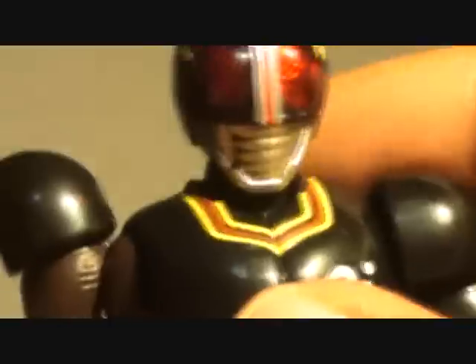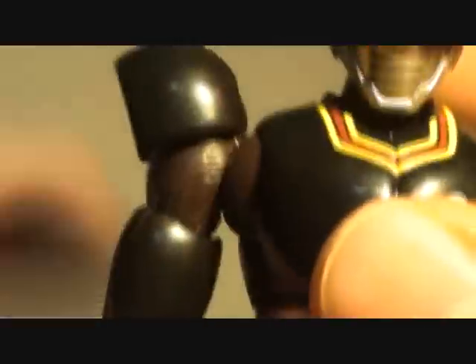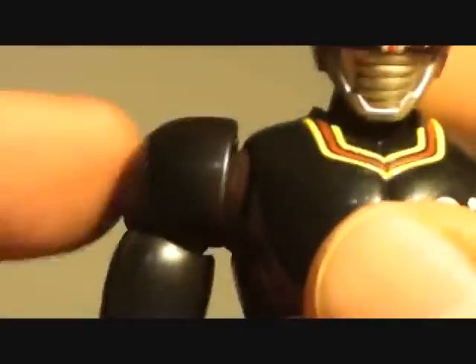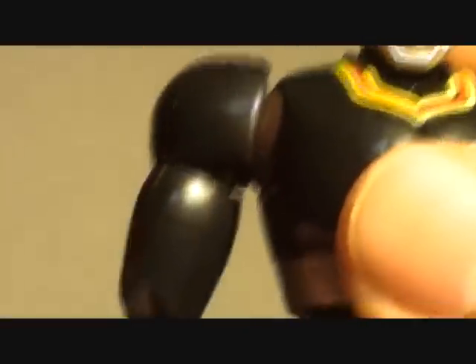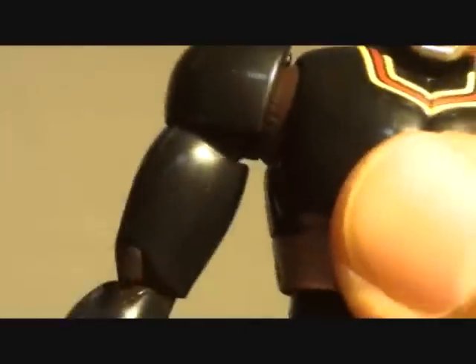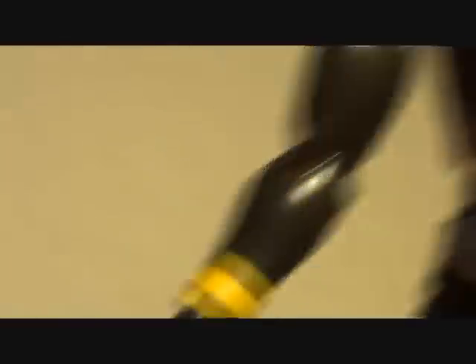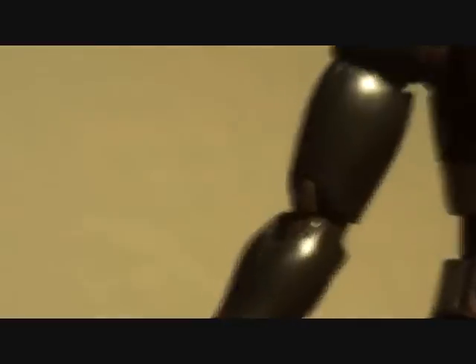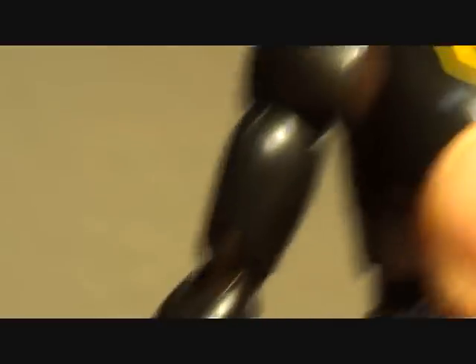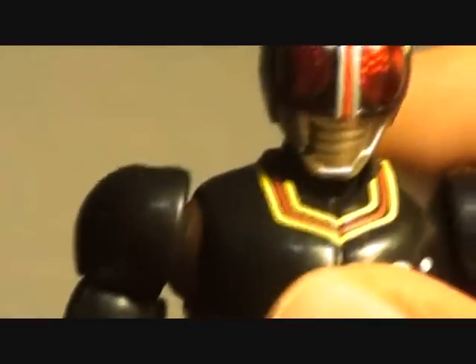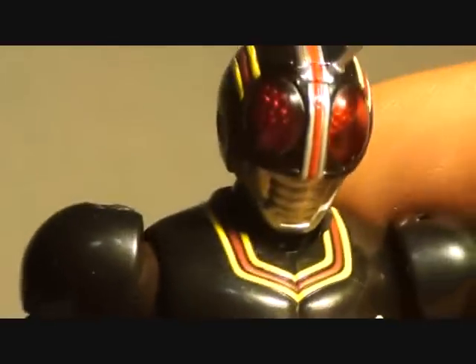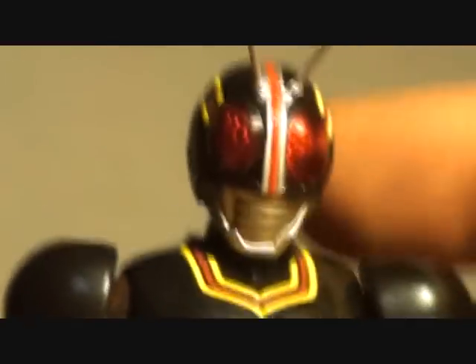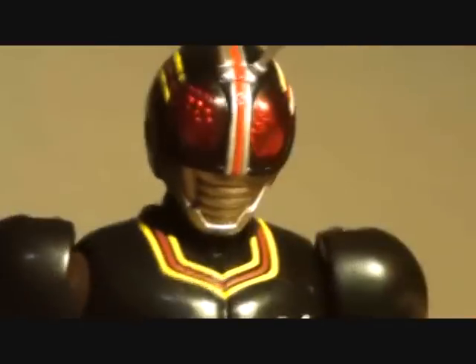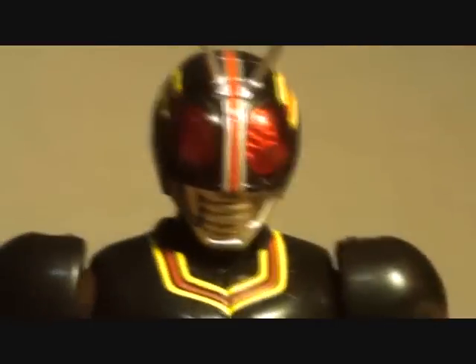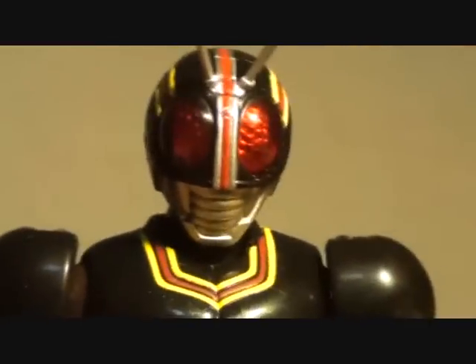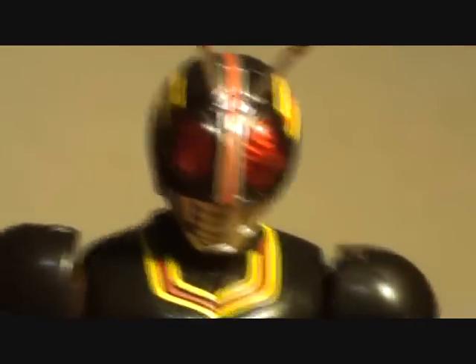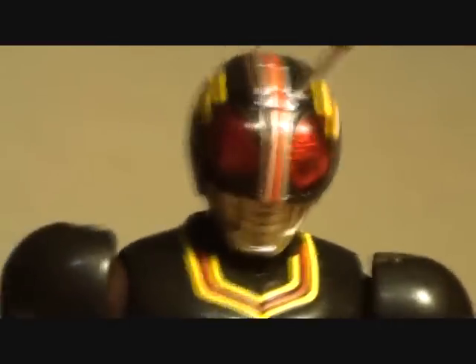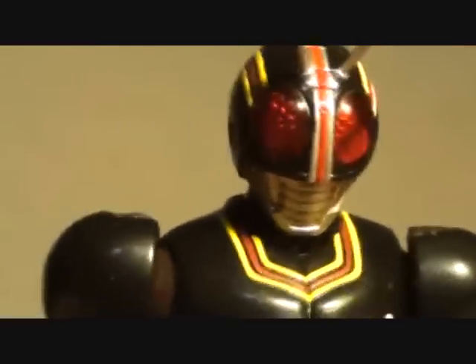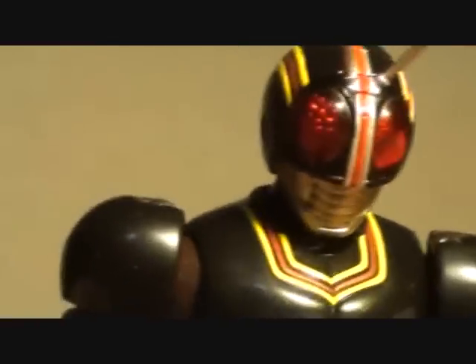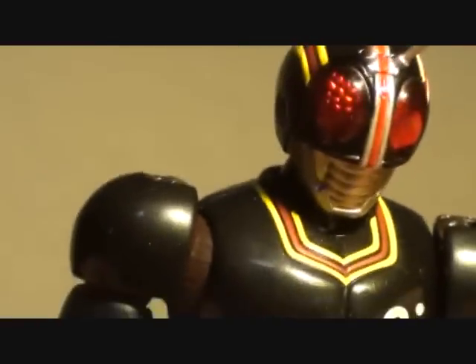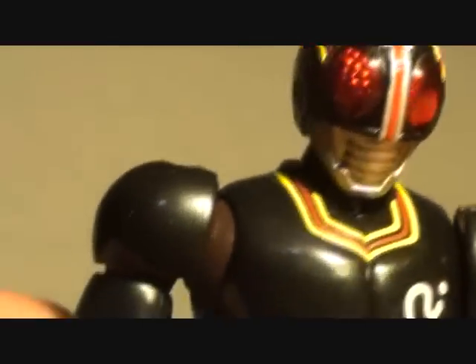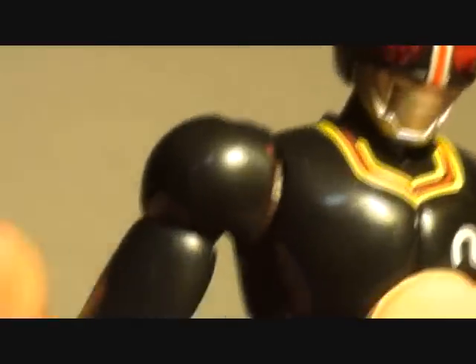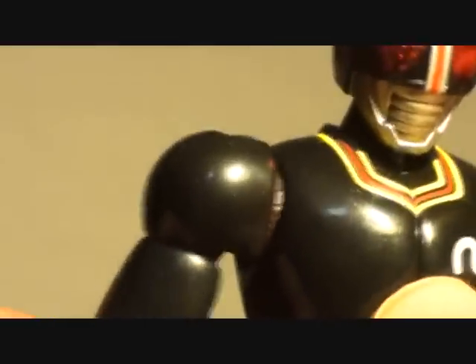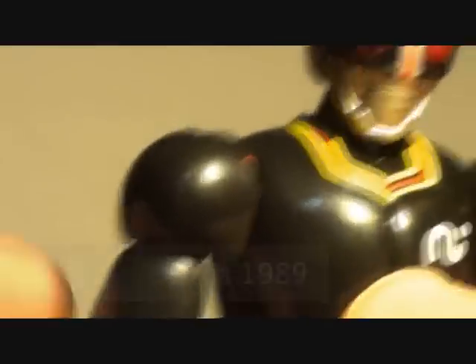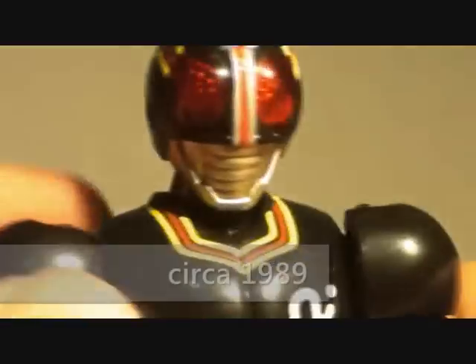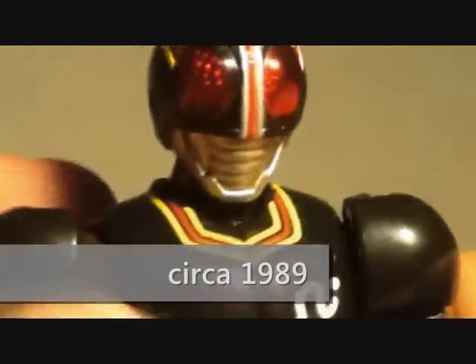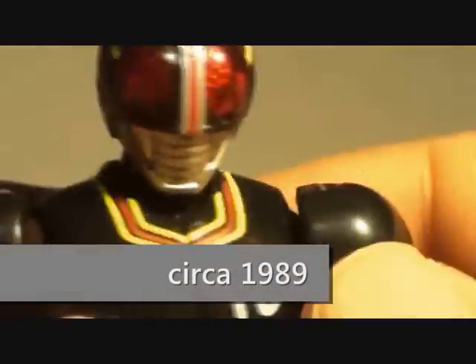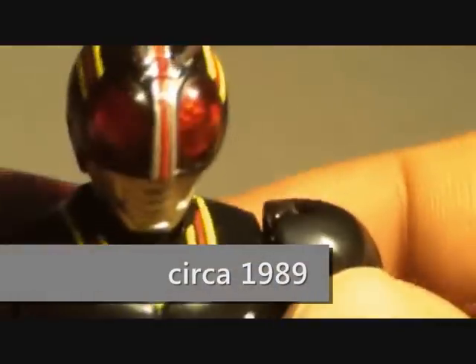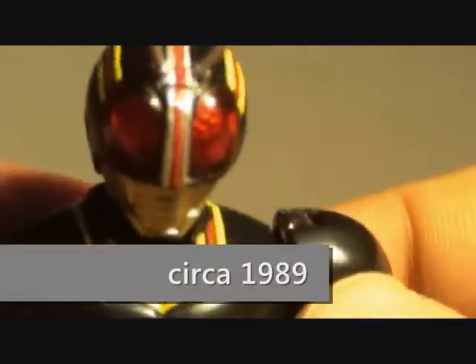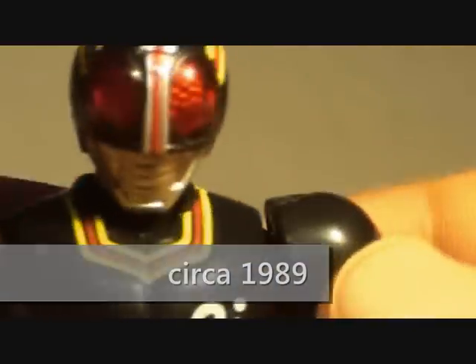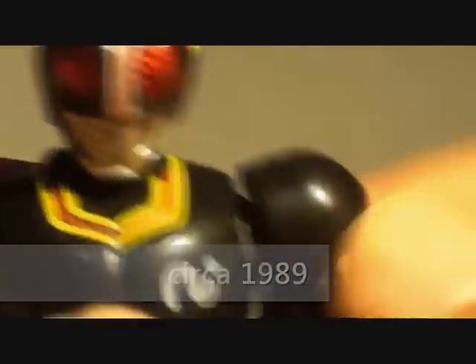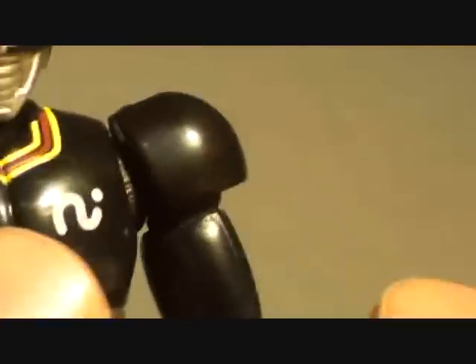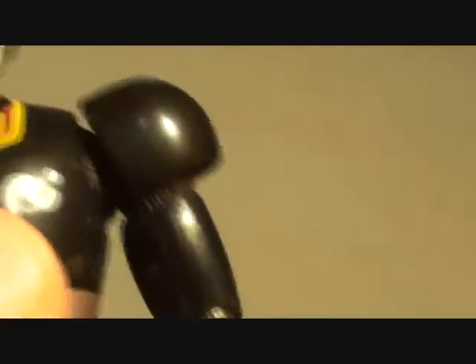Especially if you're a fan of Black — Kamen Rider Black is actually the first Kamen Rider show I've ever watched in my whole life. He is the first, and I like the storyline, I like the show.